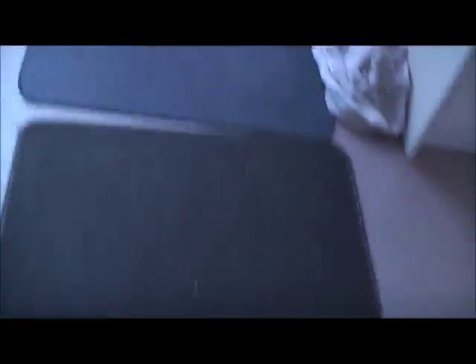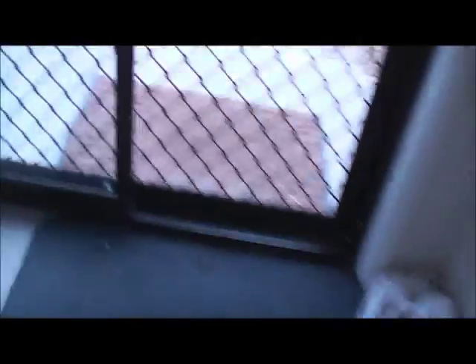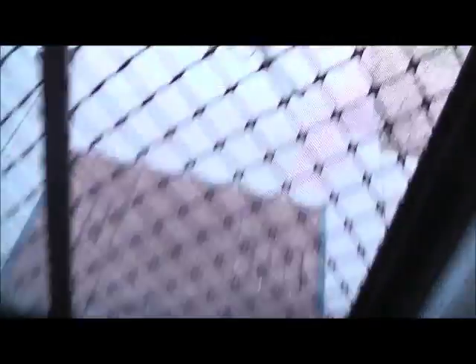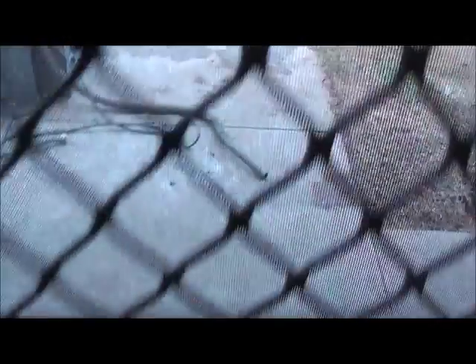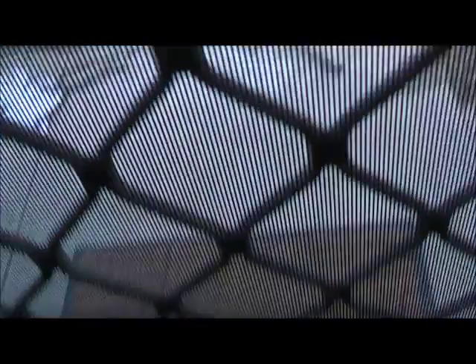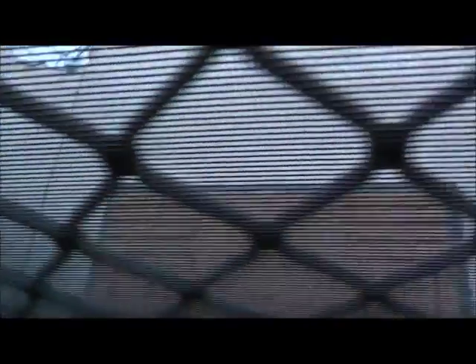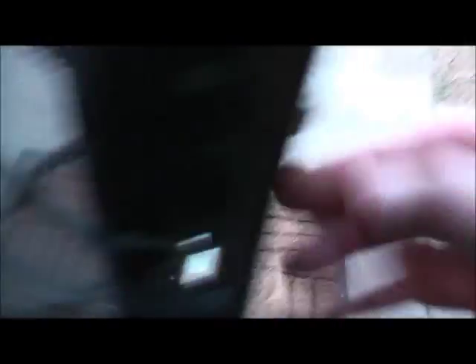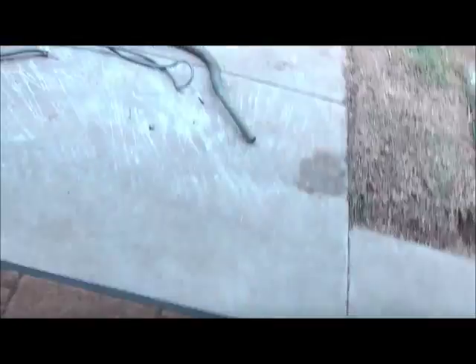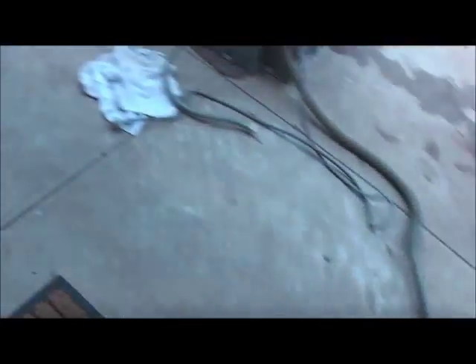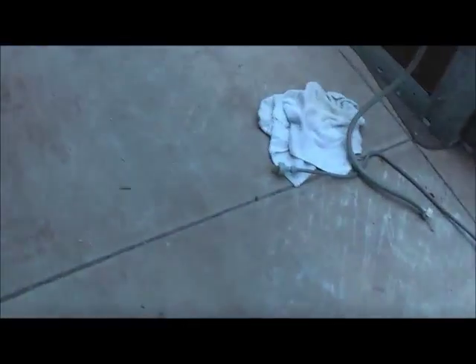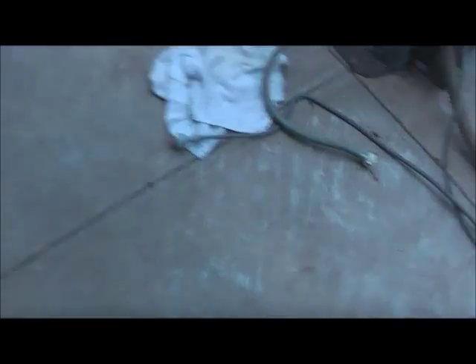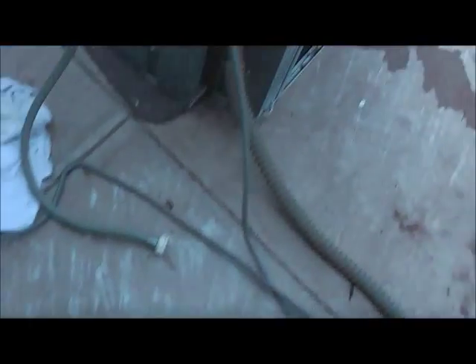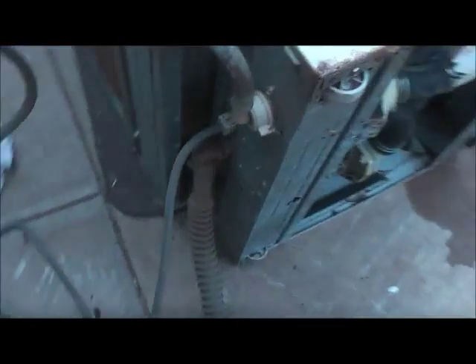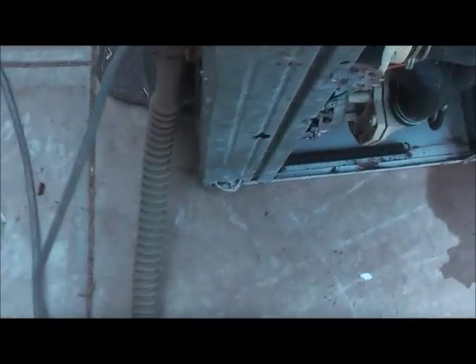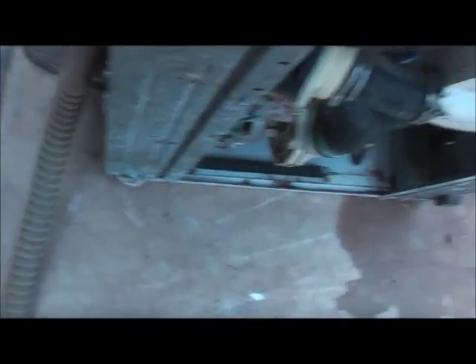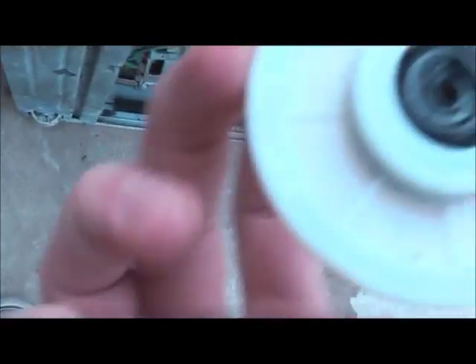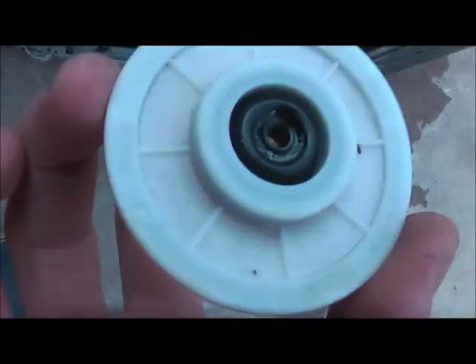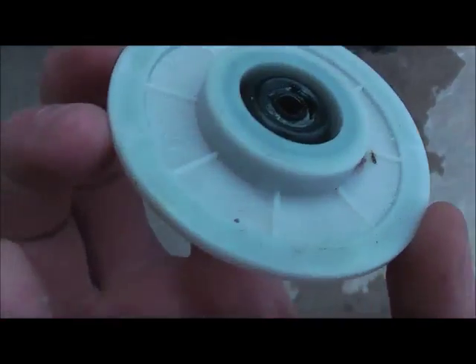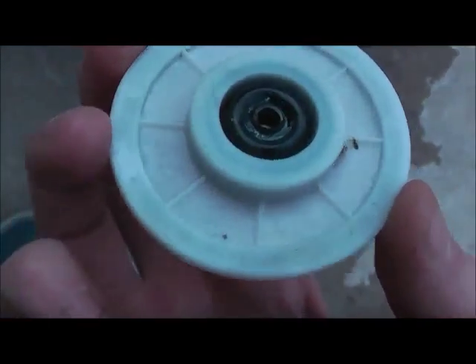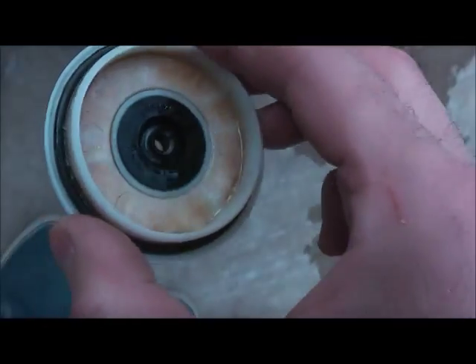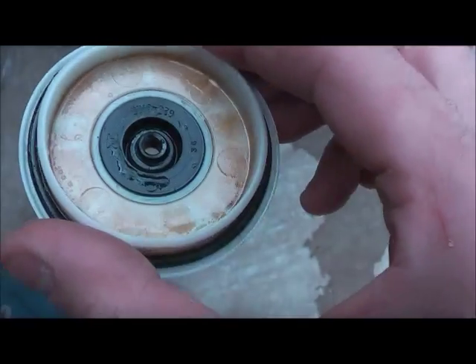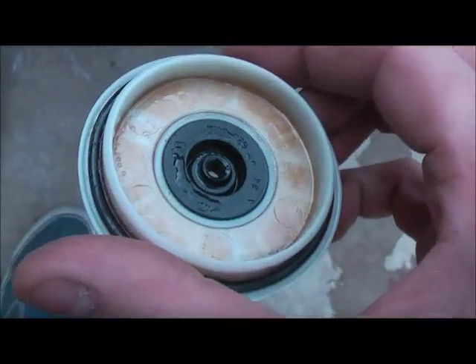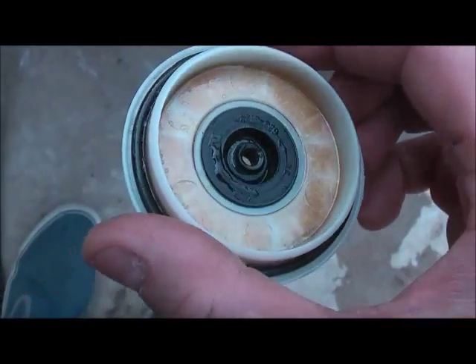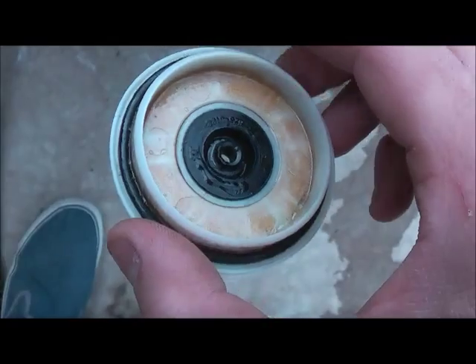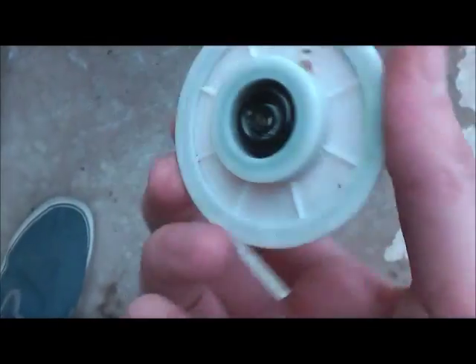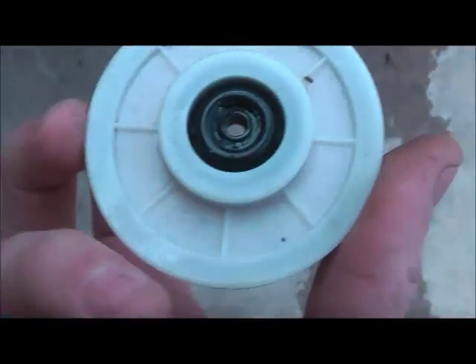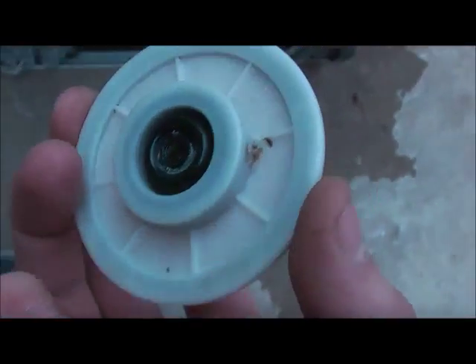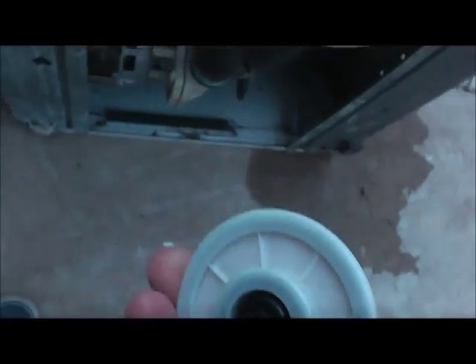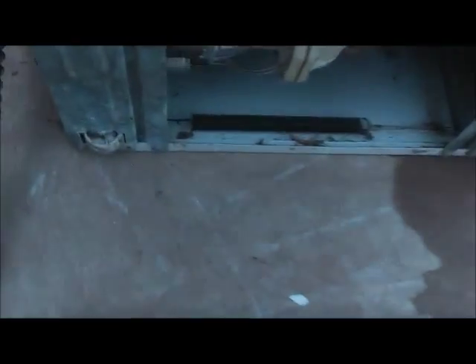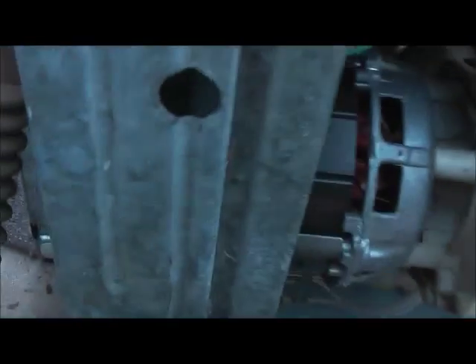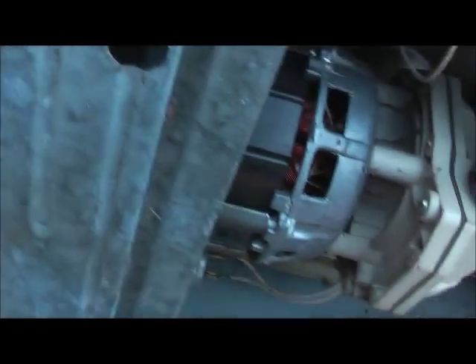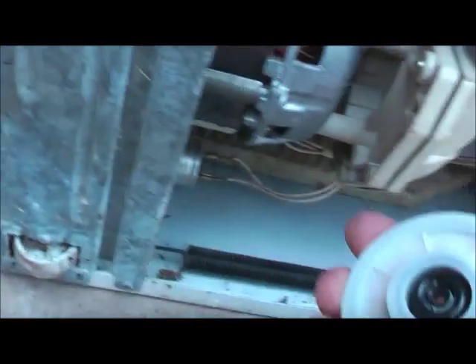G'day. I'm in a bit of luck here — I found my old washing machine pump out of a mid-1990s Simpson washing machine in a scrap metal bin.